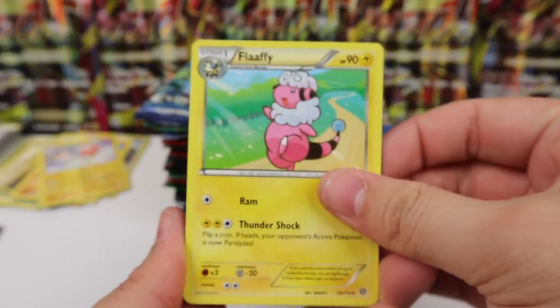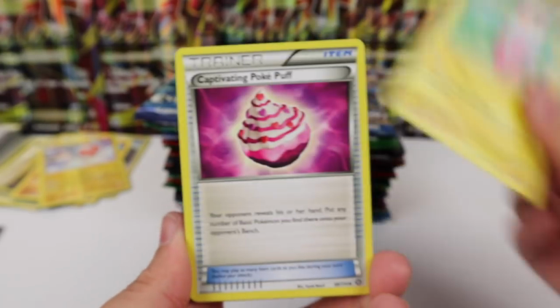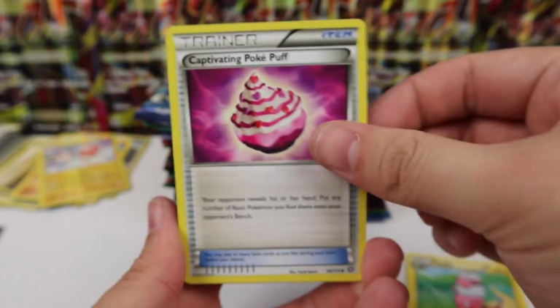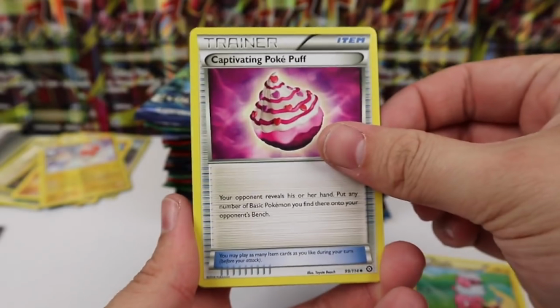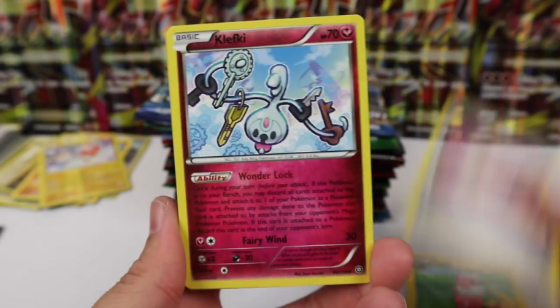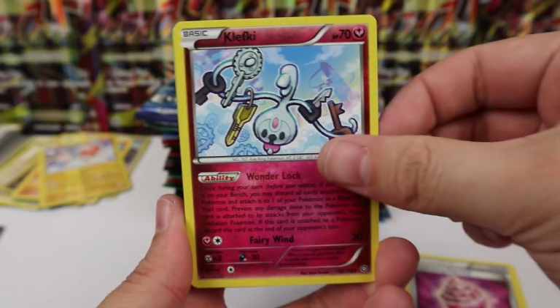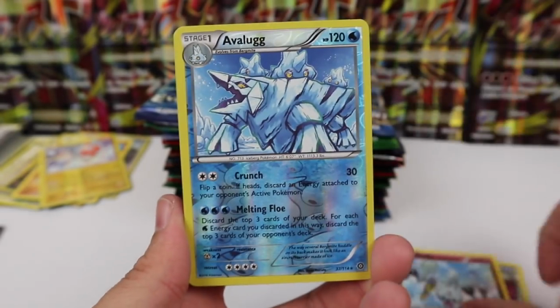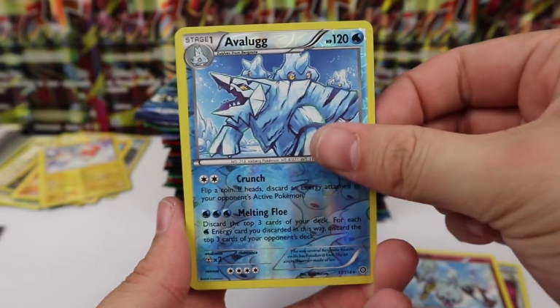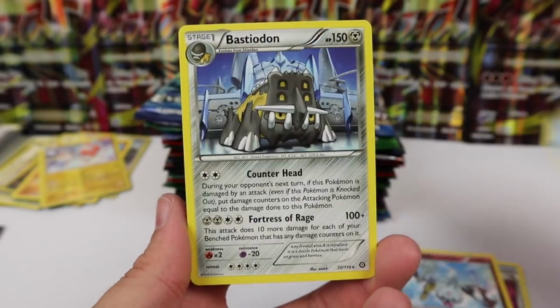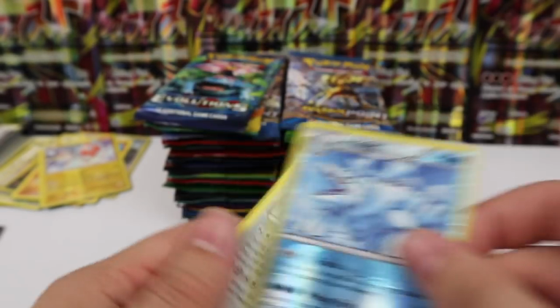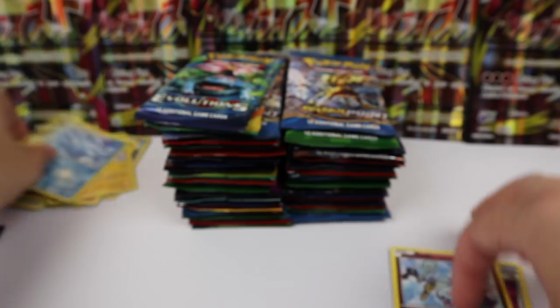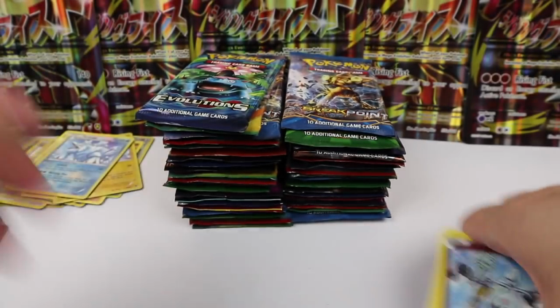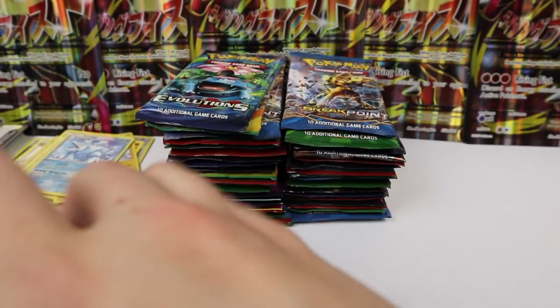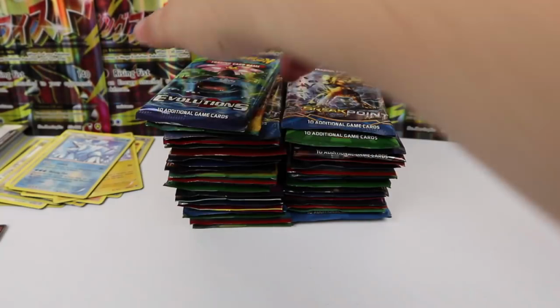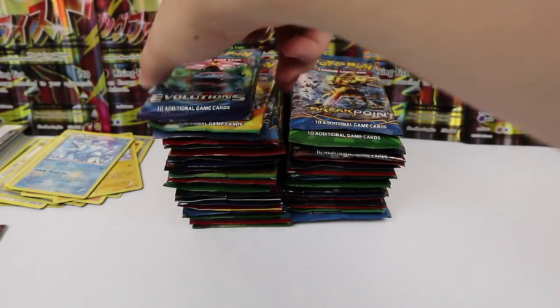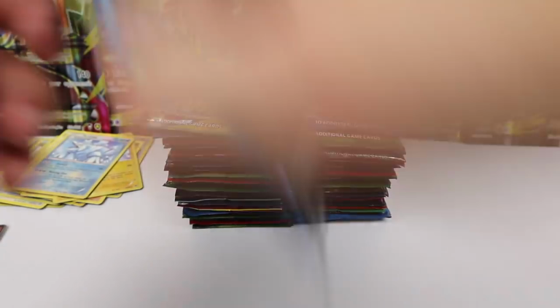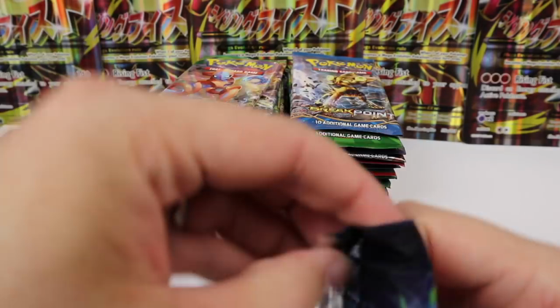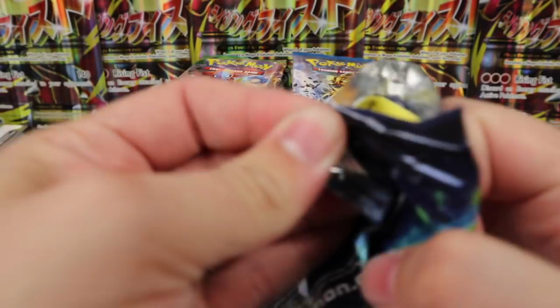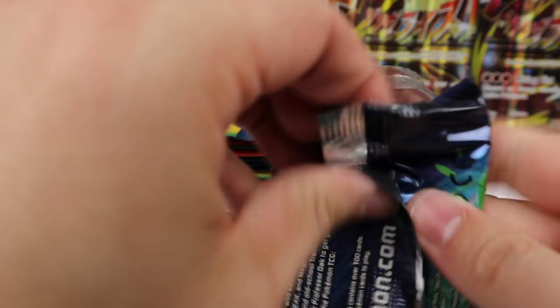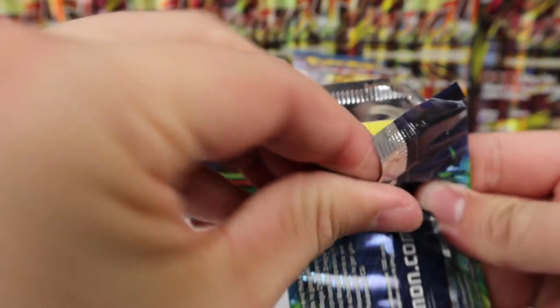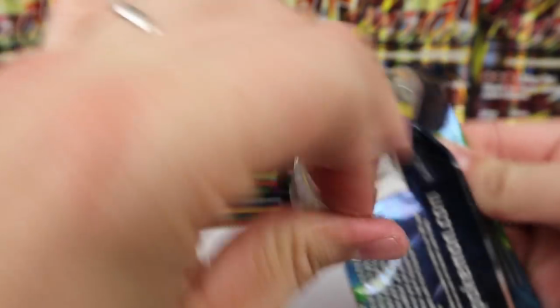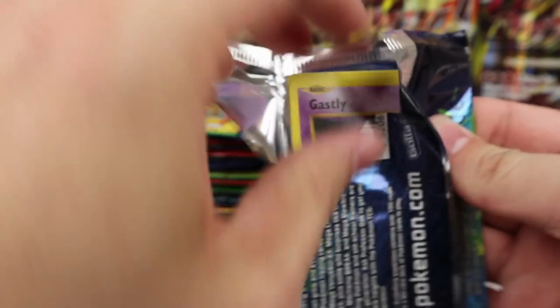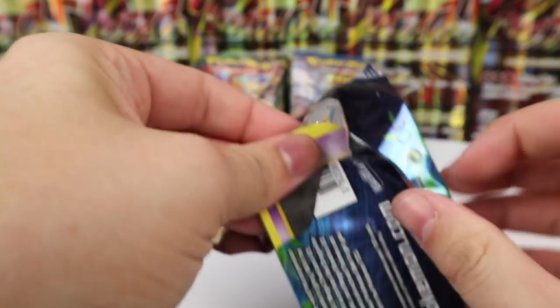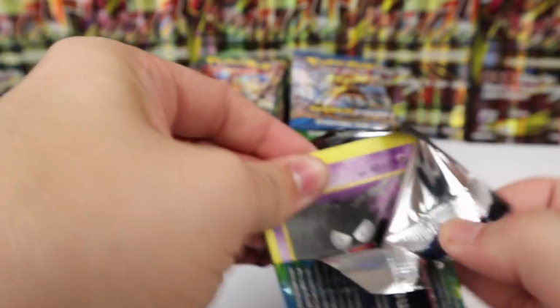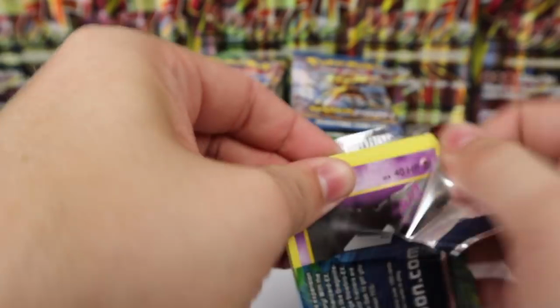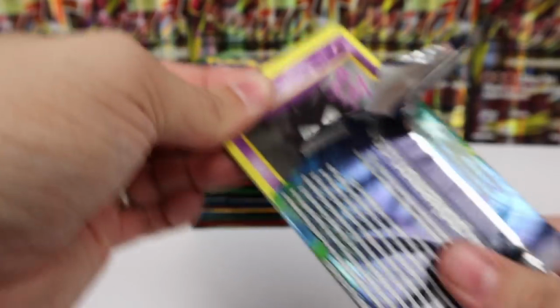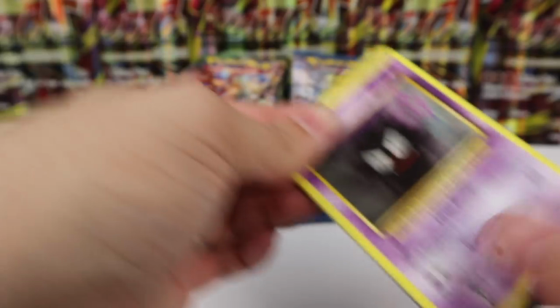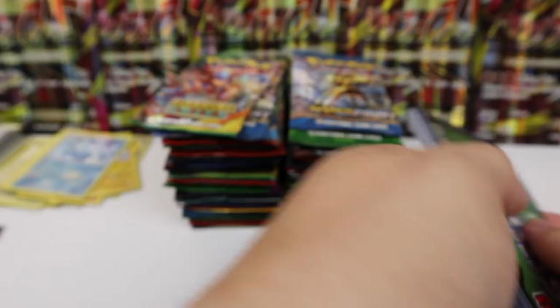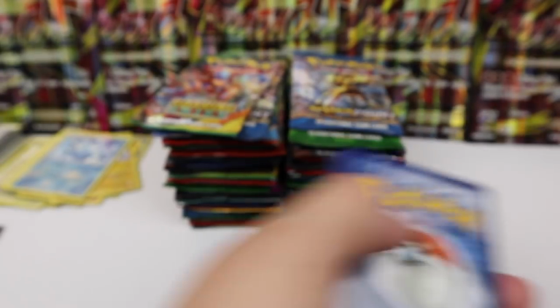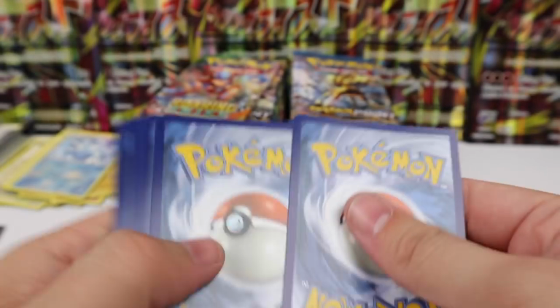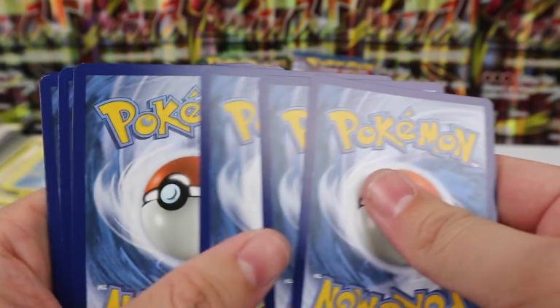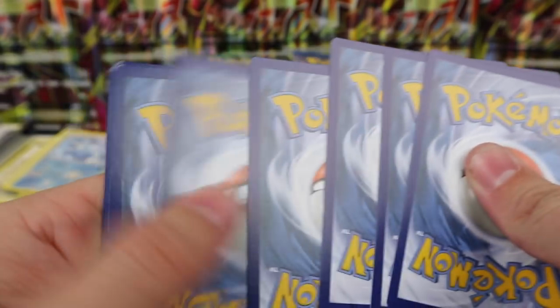We have Flaaffy, Captivating Poké Puff, Klefki, Avalugg, and a Bastiodon. There are so many cool sets in these boxes, so we get to open up just a ton of fun stuff.